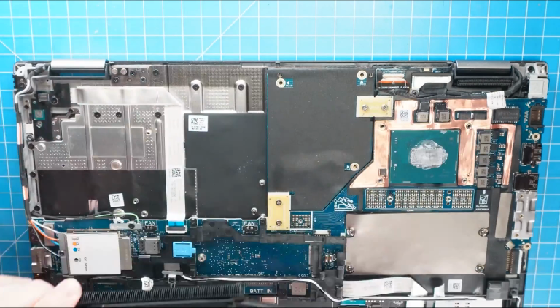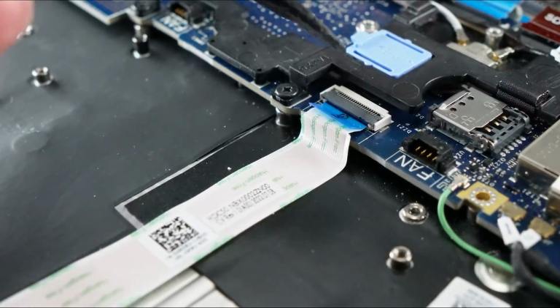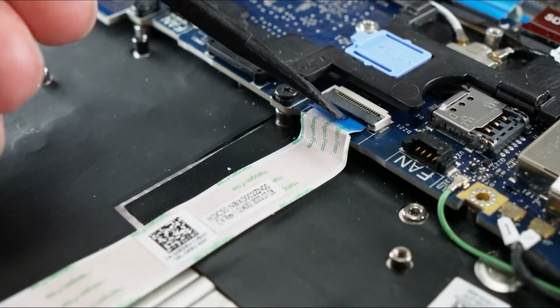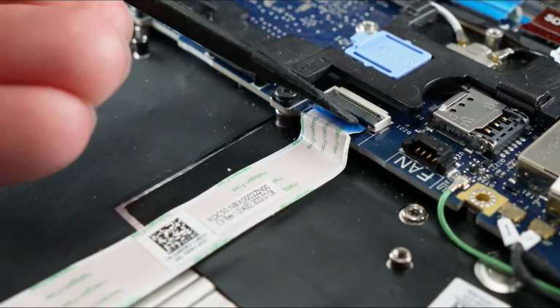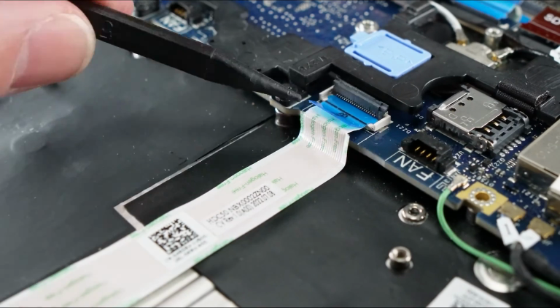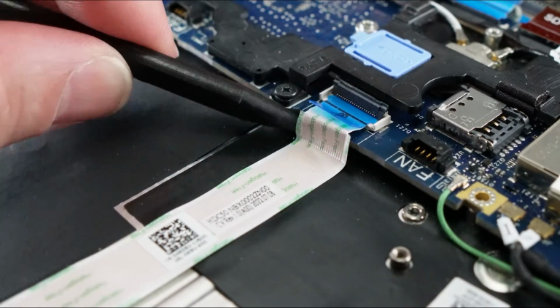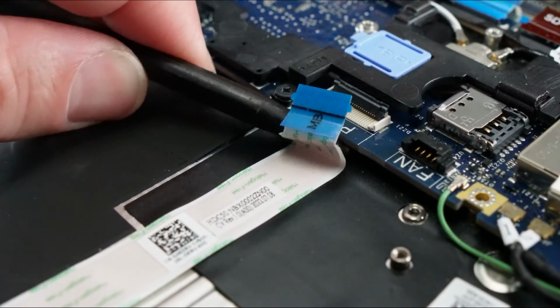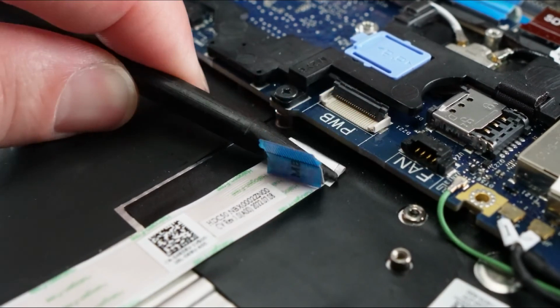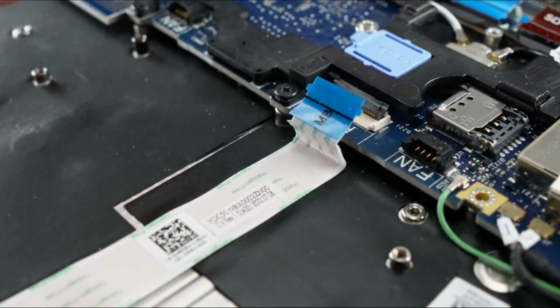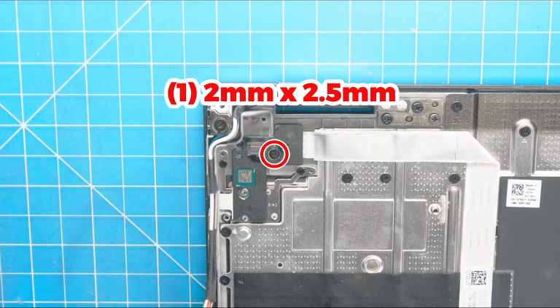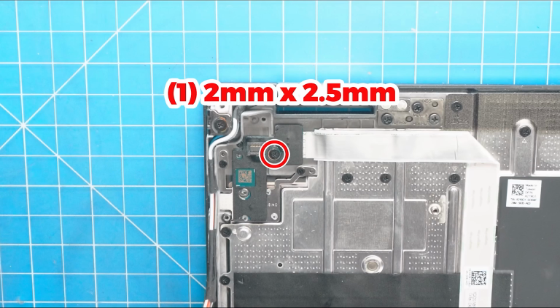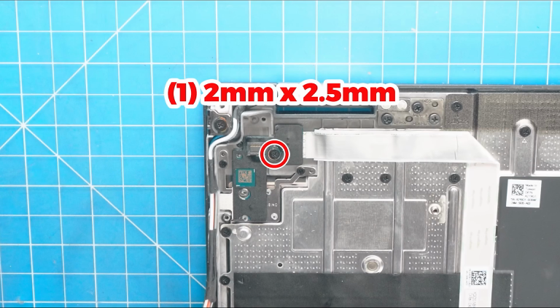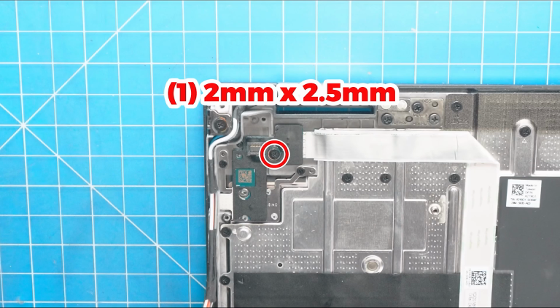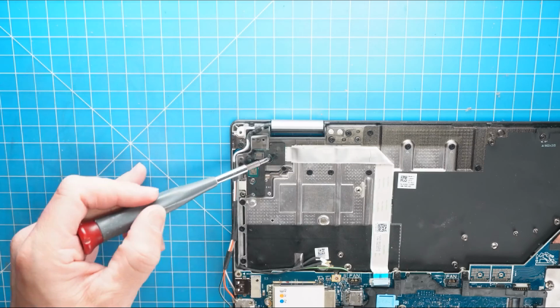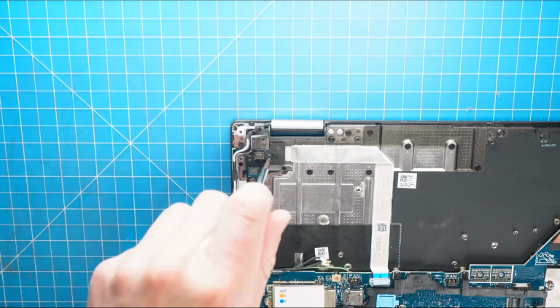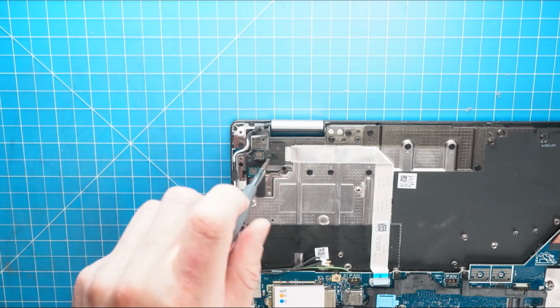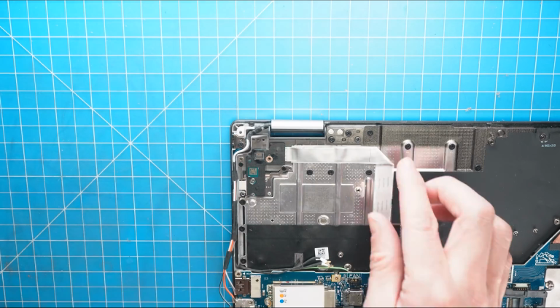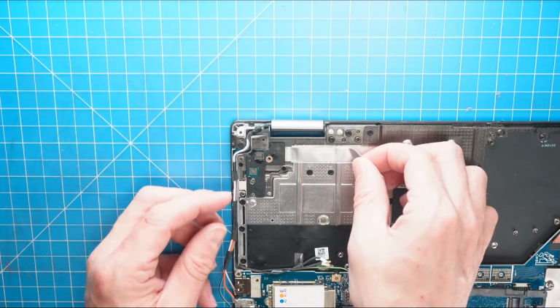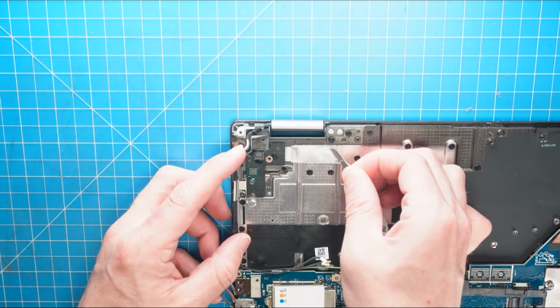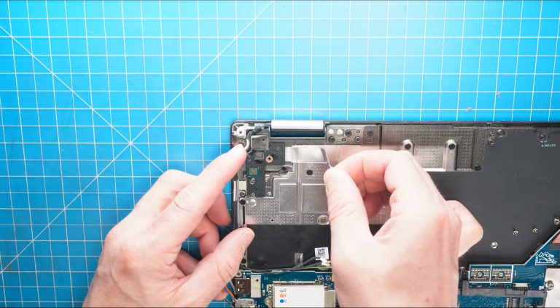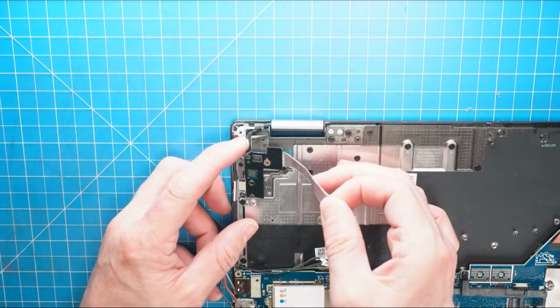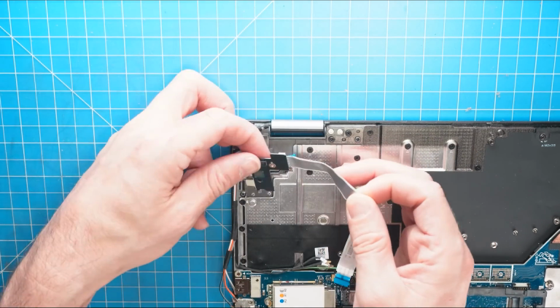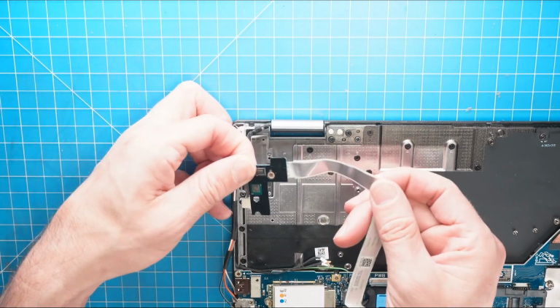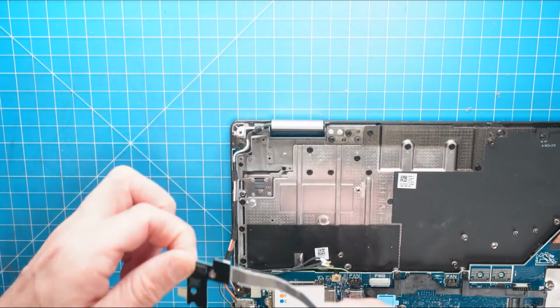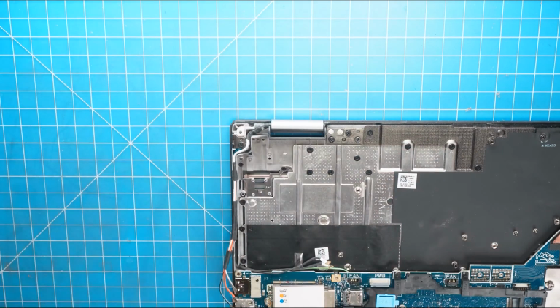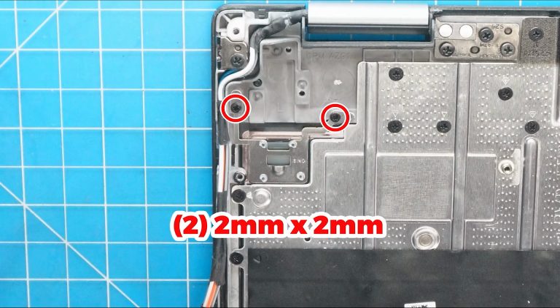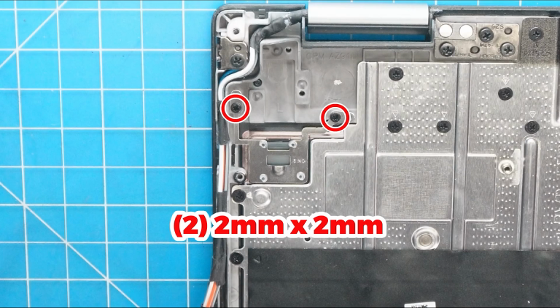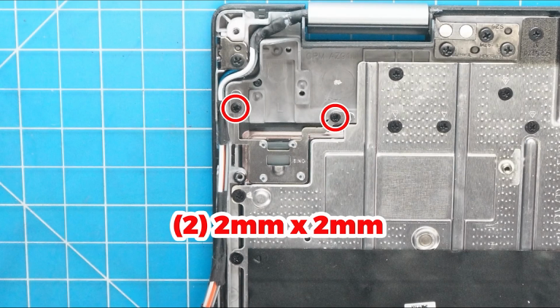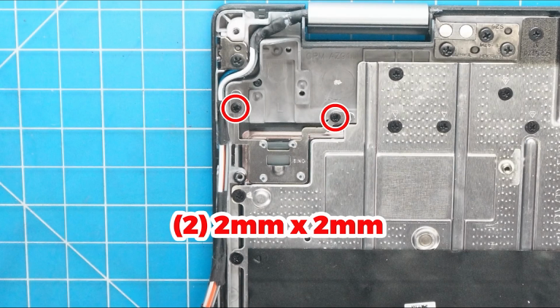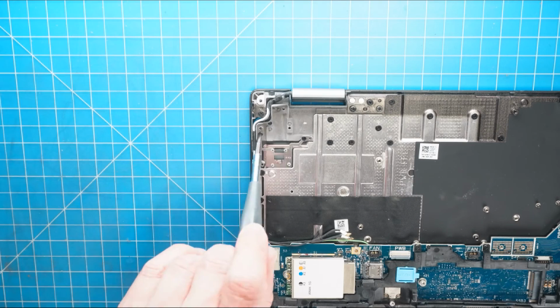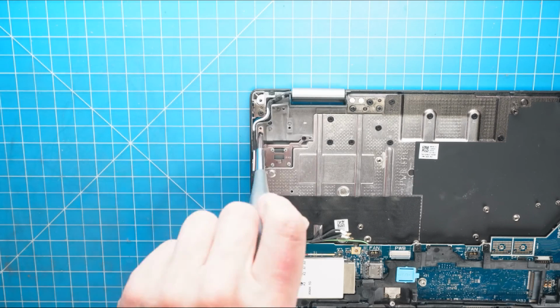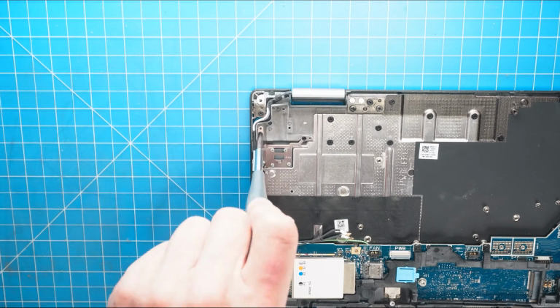Now unclip the locking tab to disconnect the power button cable. Then unscrew and remove the power button board. Now unscrew and remove the power button.